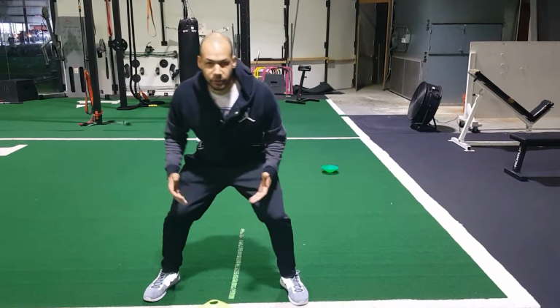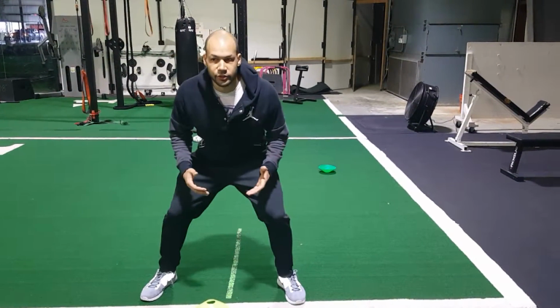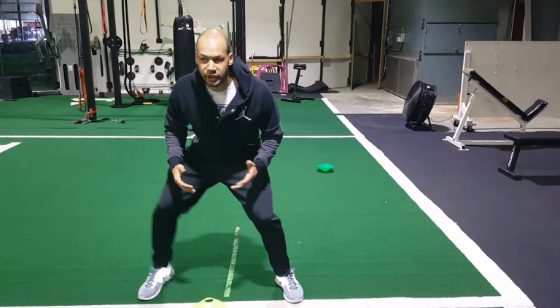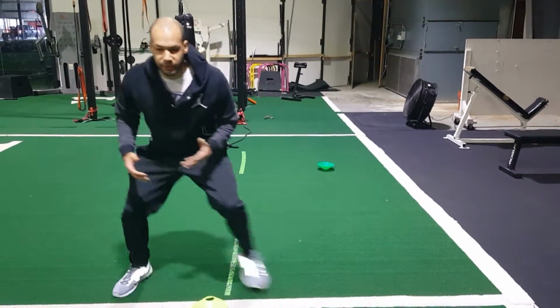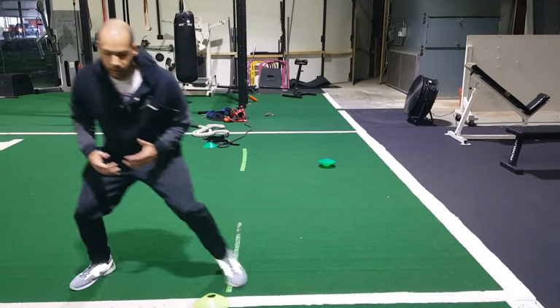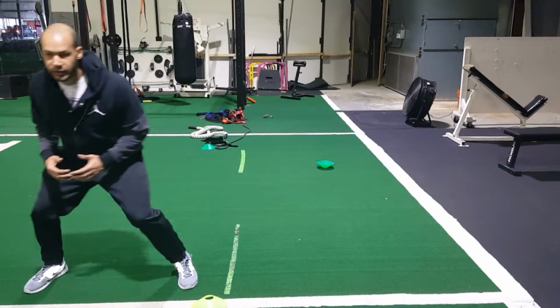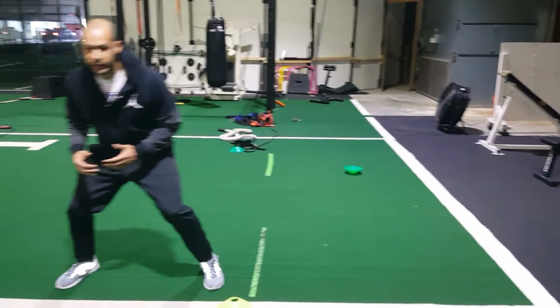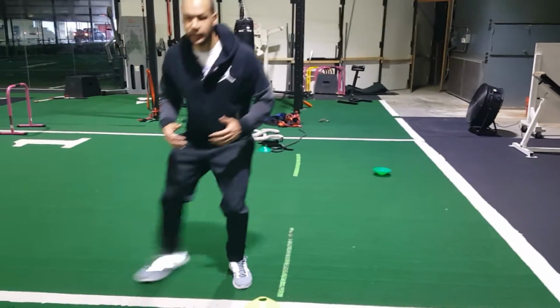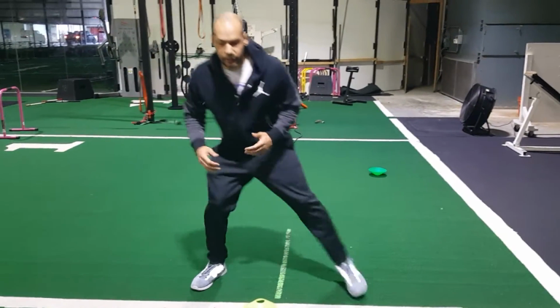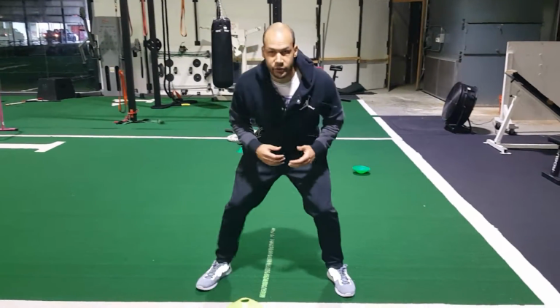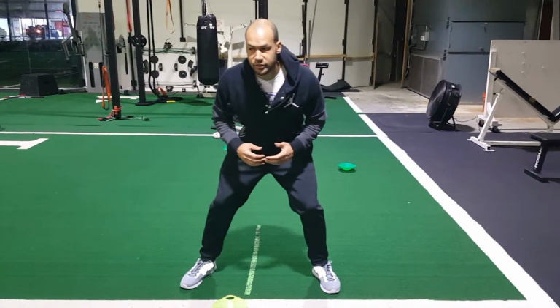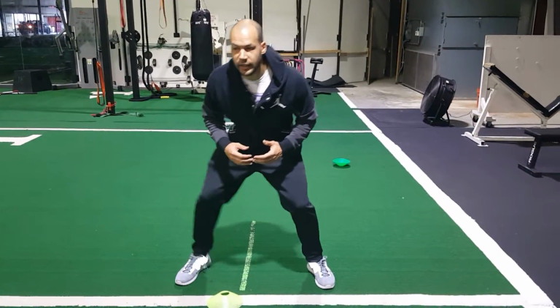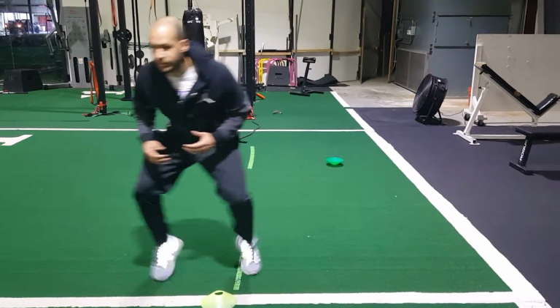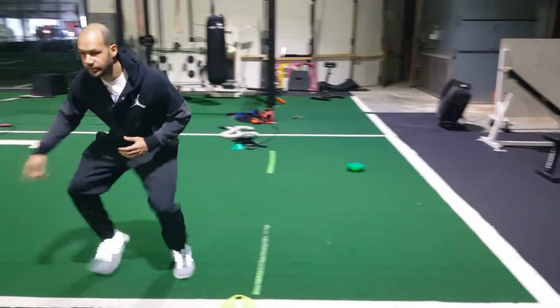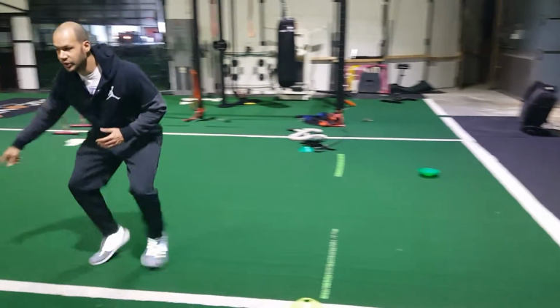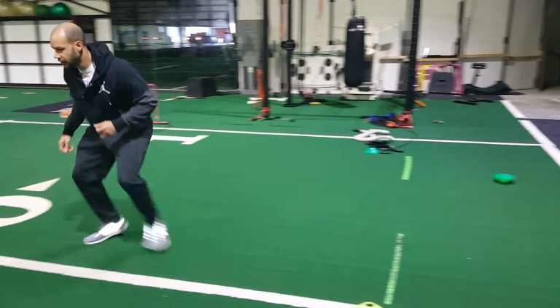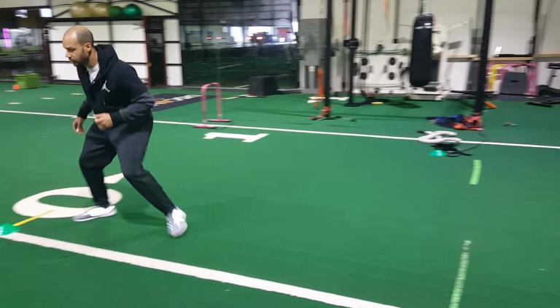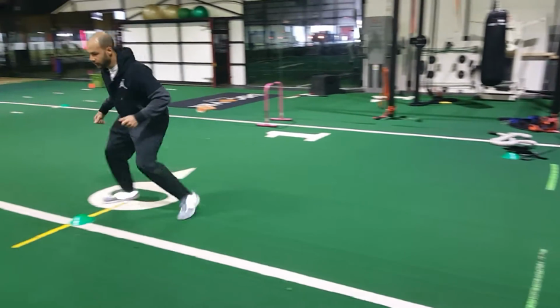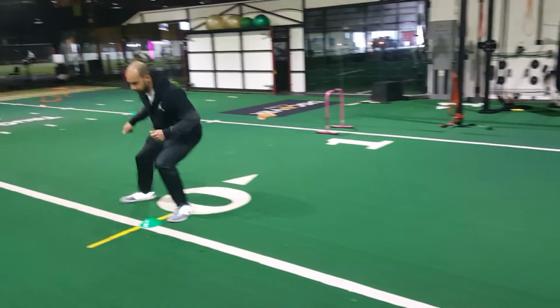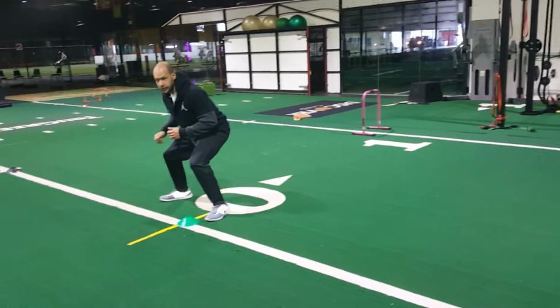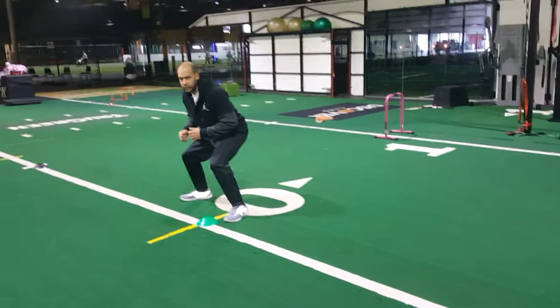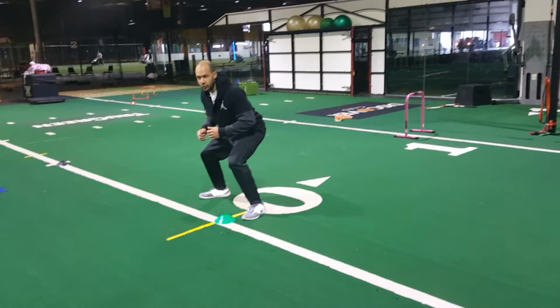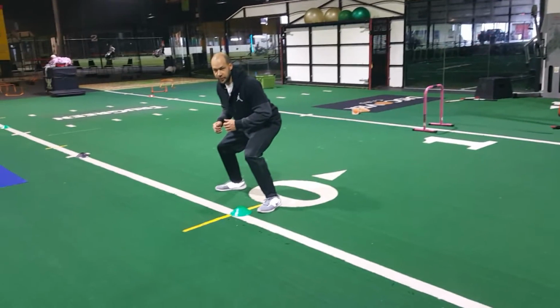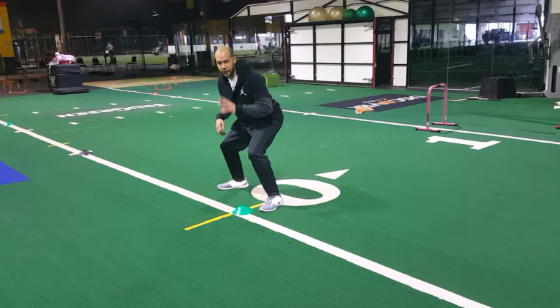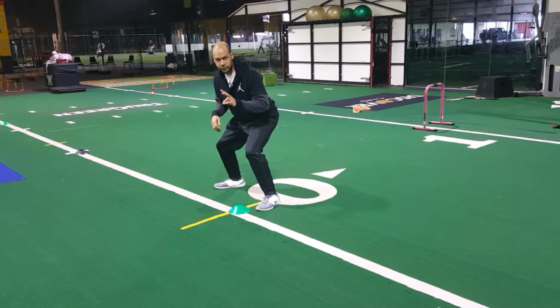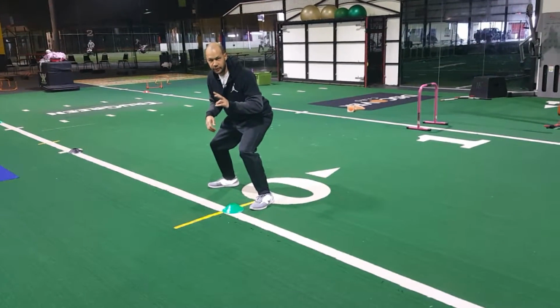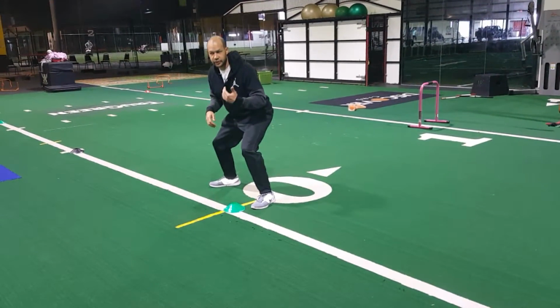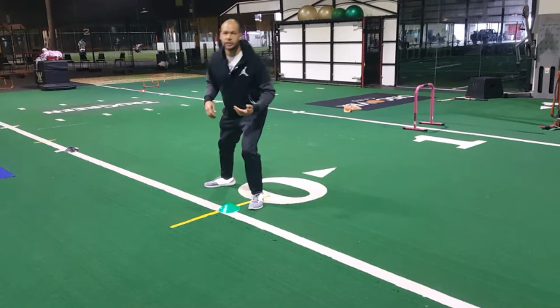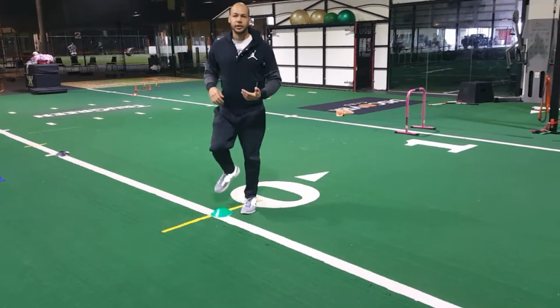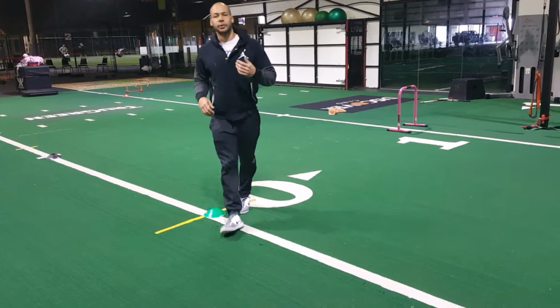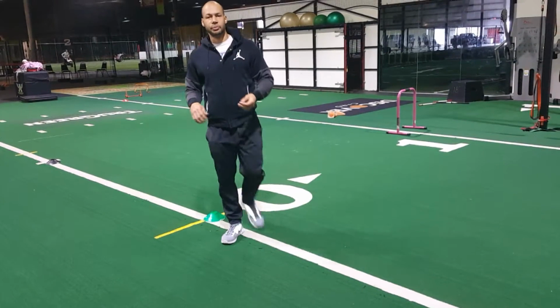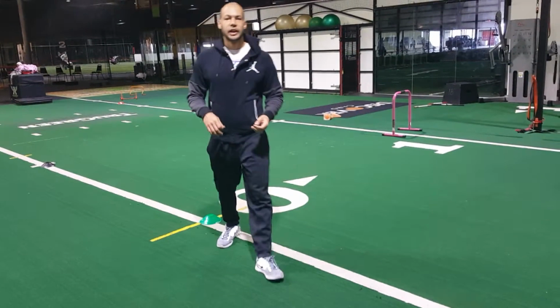What you want to do is keep your feet underneath you like that. So you want to shuffle out, shuffle out, shuffle out. When you get to the first cone, you want to slam your feet — a two-step breakdown, just like you did in linear — and come to a complete stop.